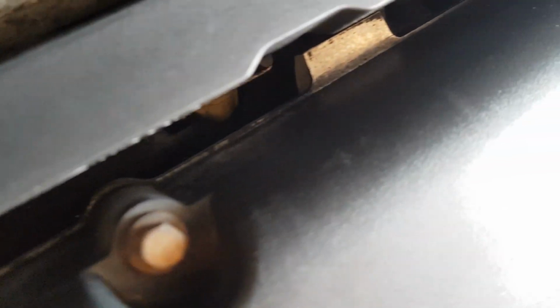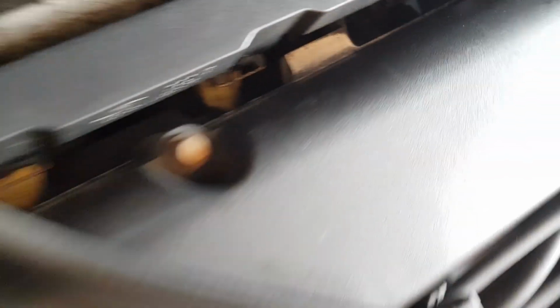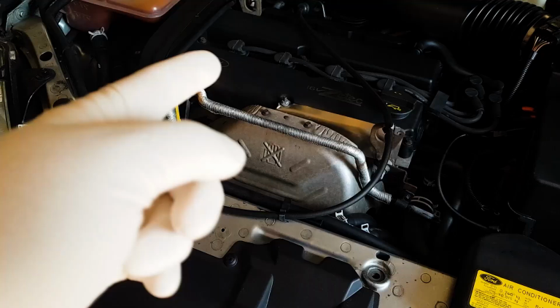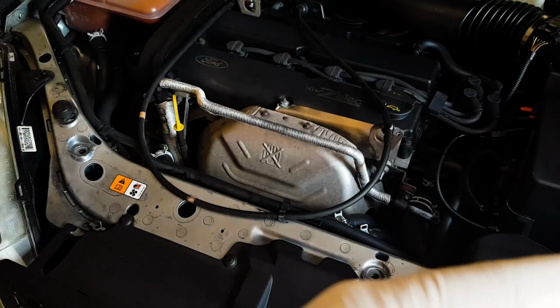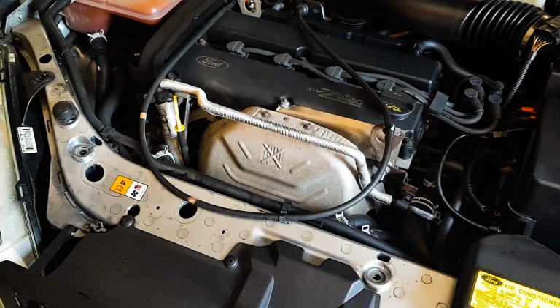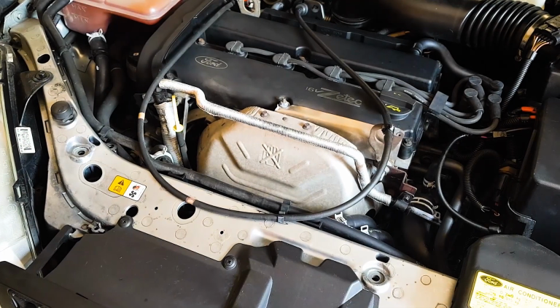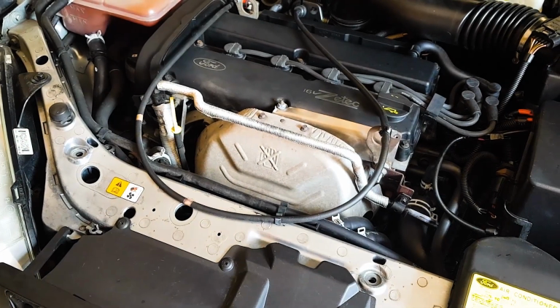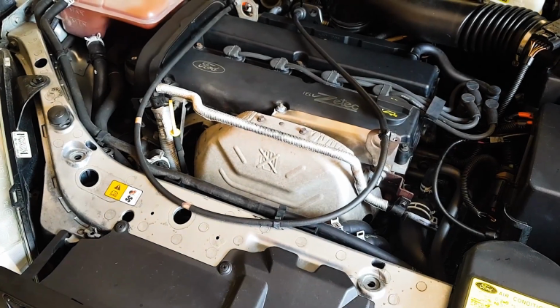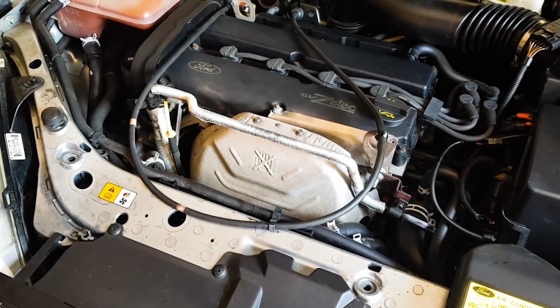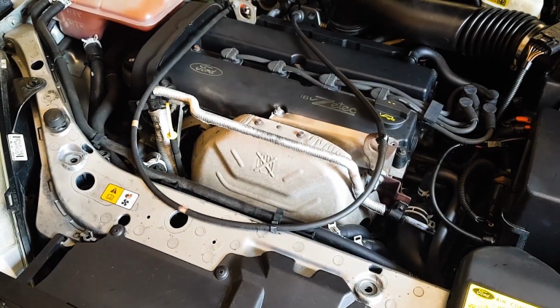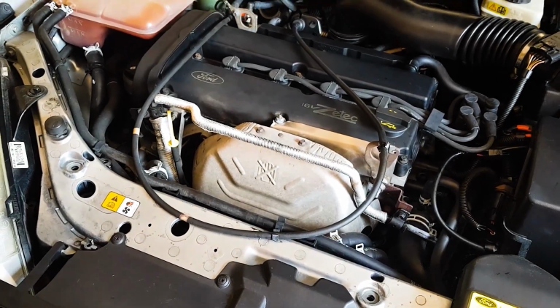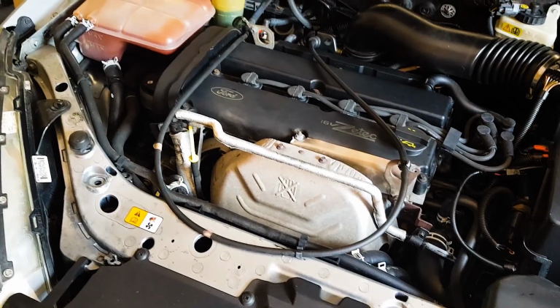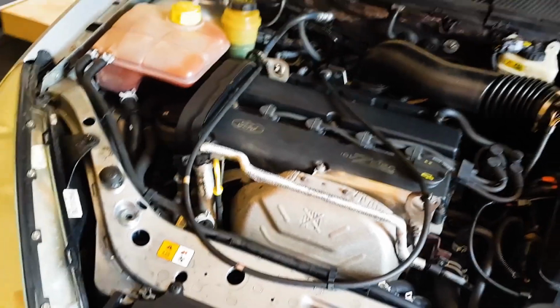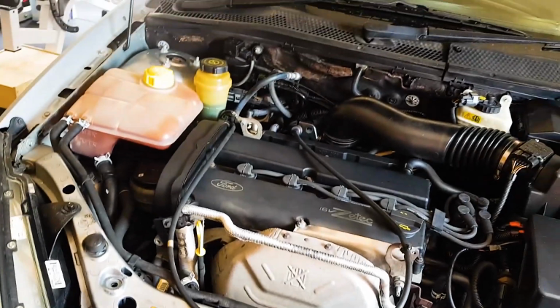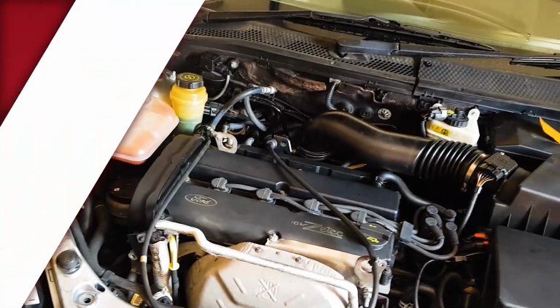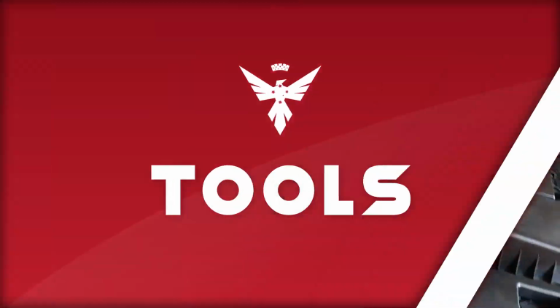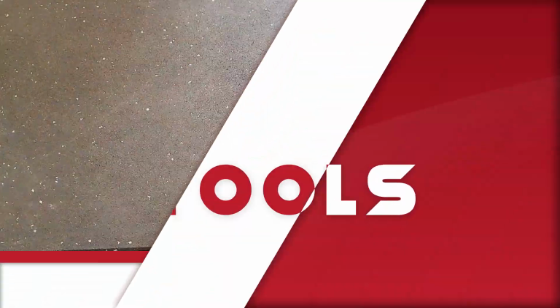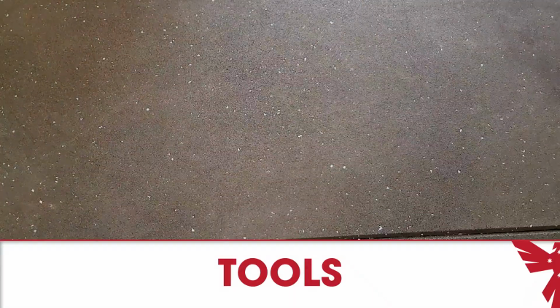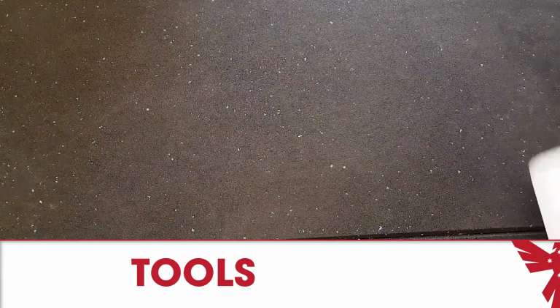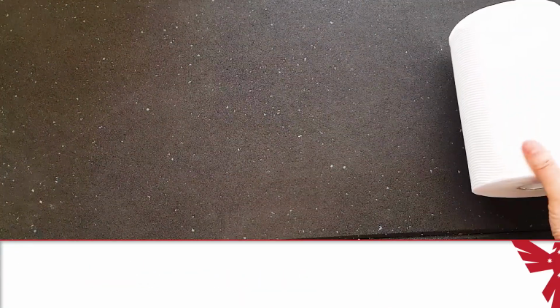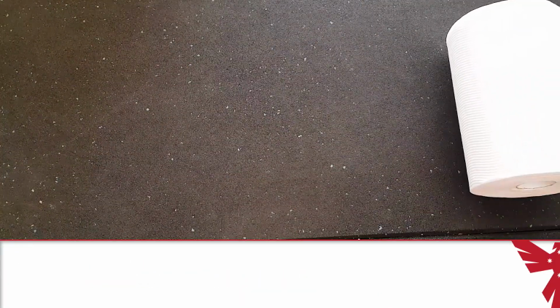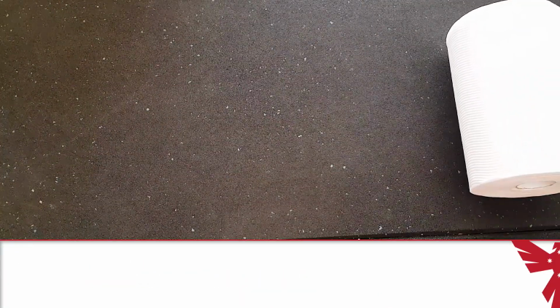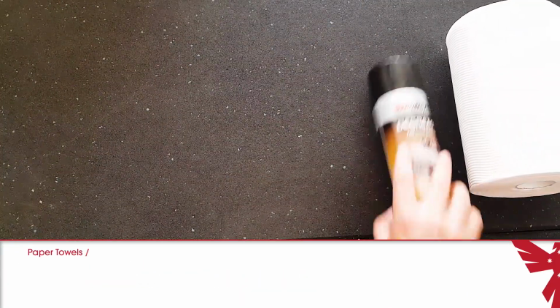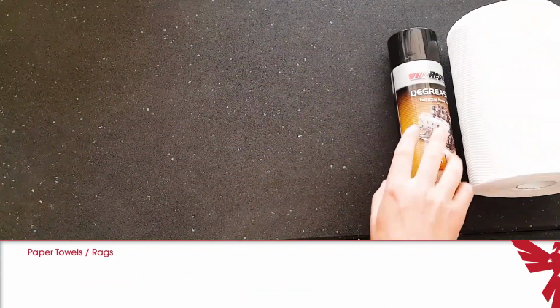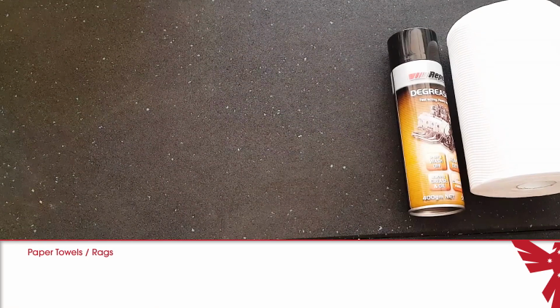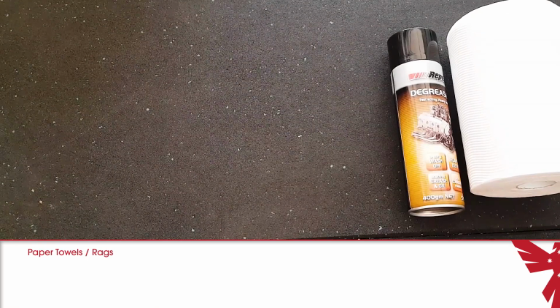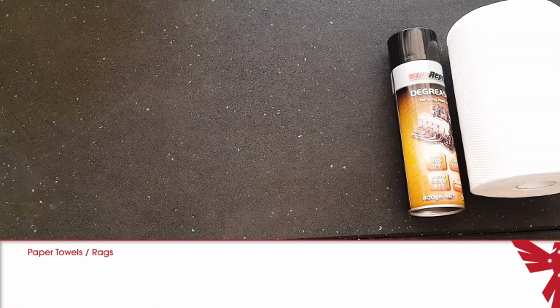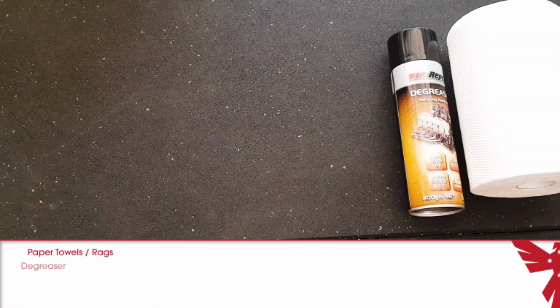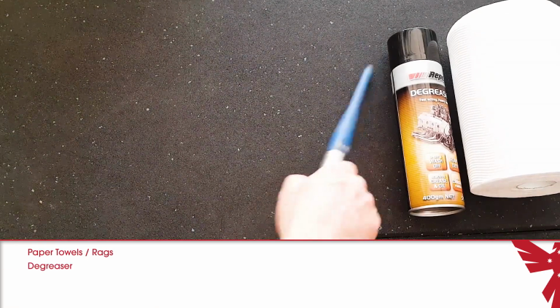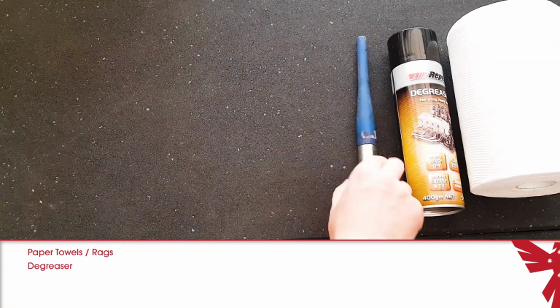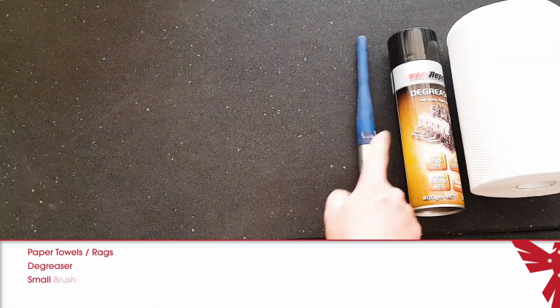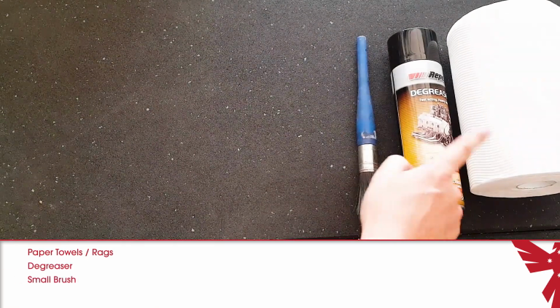So it's time to do this job on this car. It's a really simple task that should only take you an hour or so, maybe less. Here are the tools you're going to need. Have plenty of paper towel or rags handy, and you'll need some degreaser and a small brush as well.